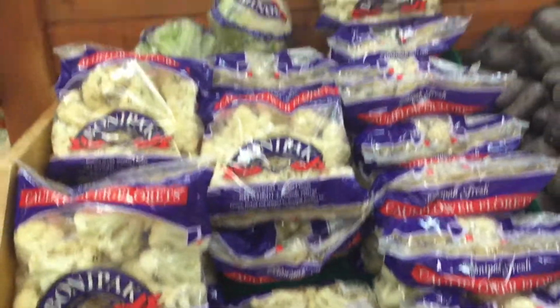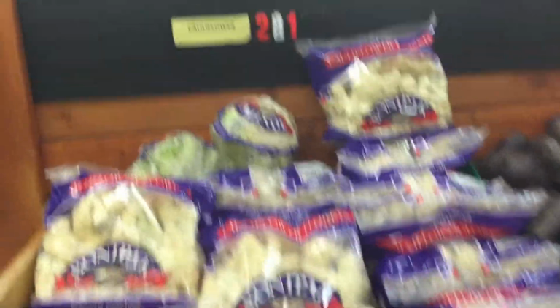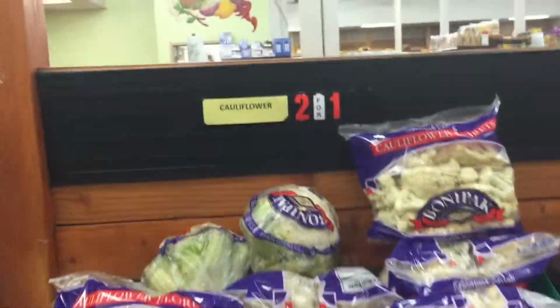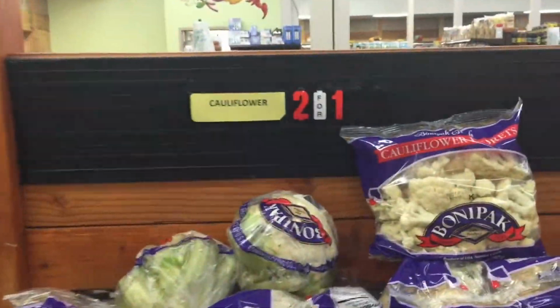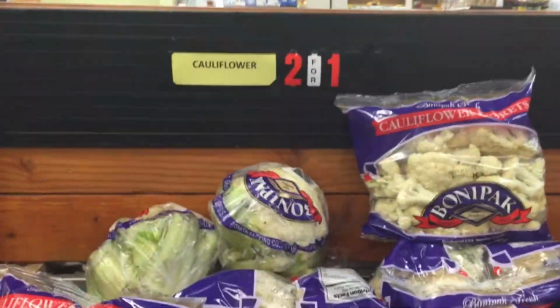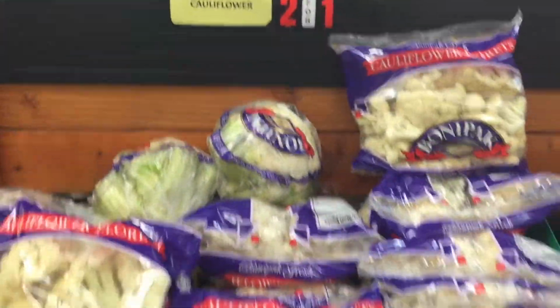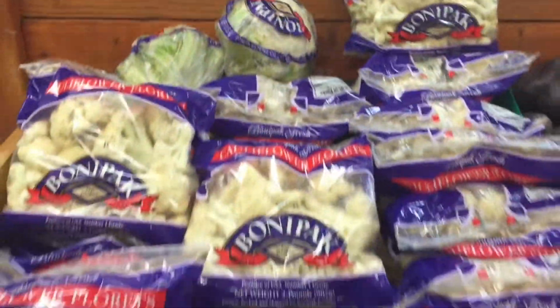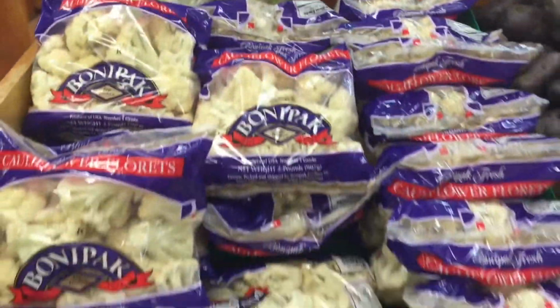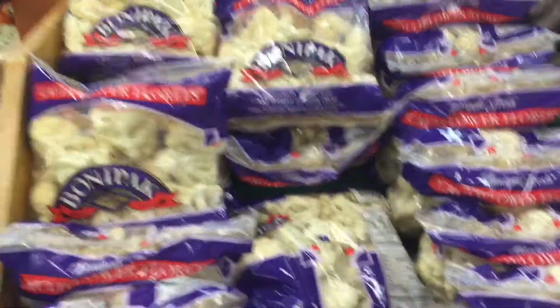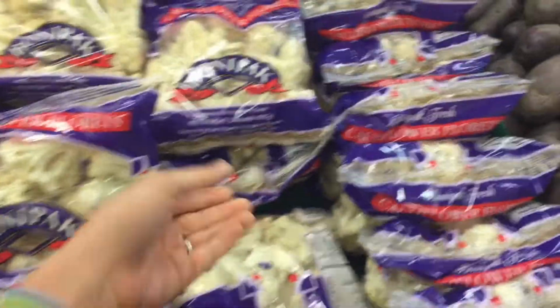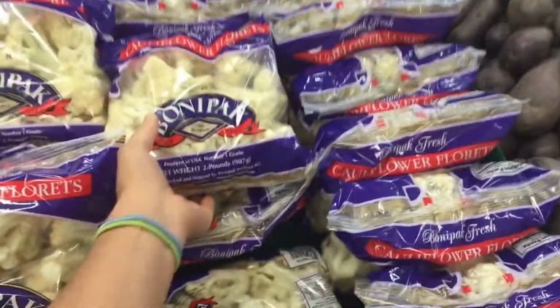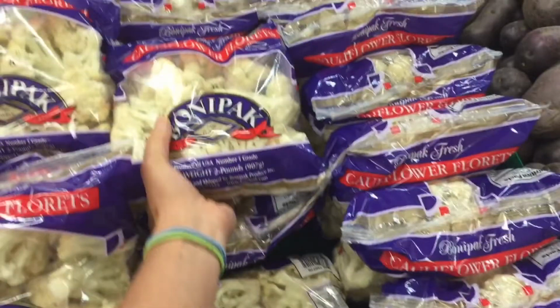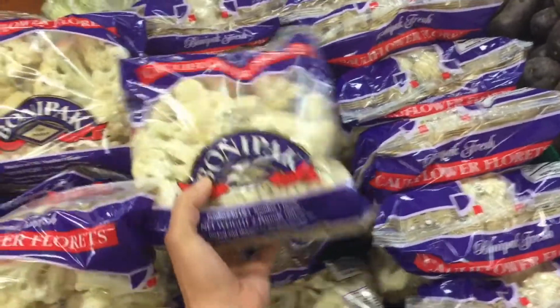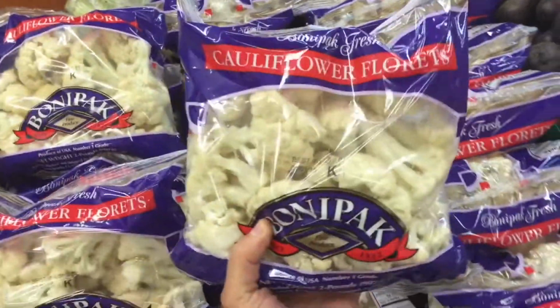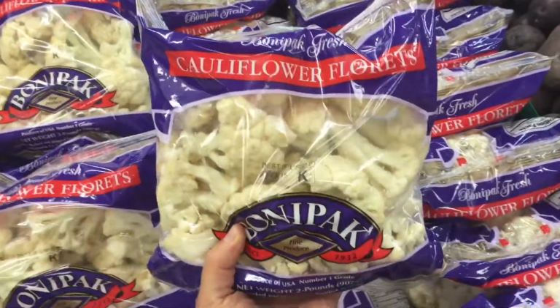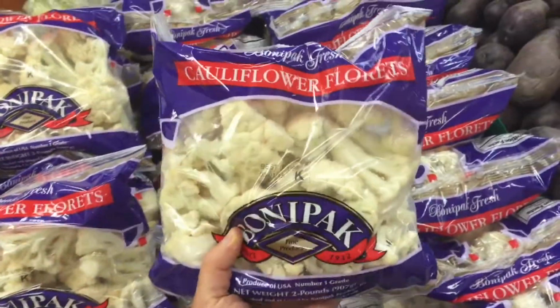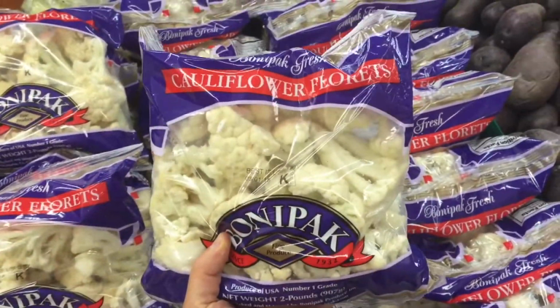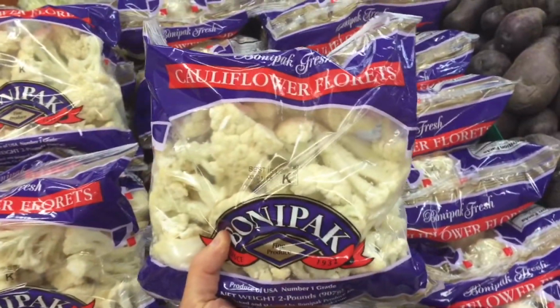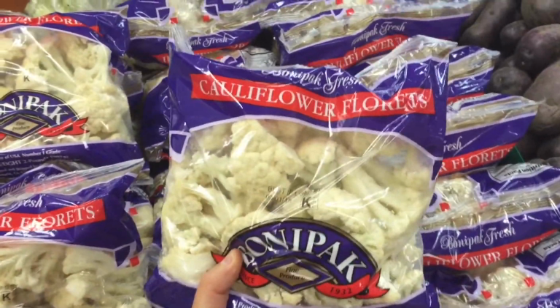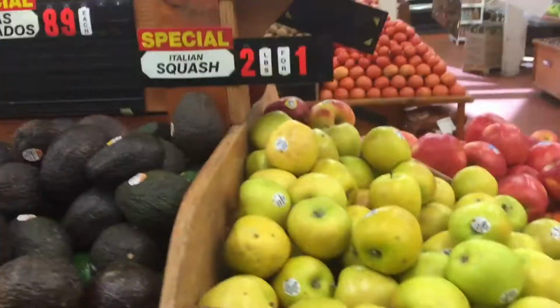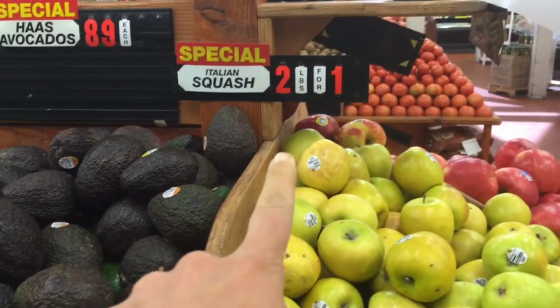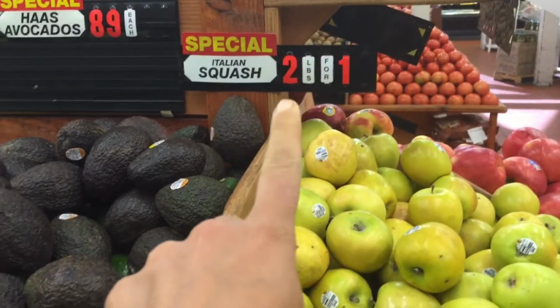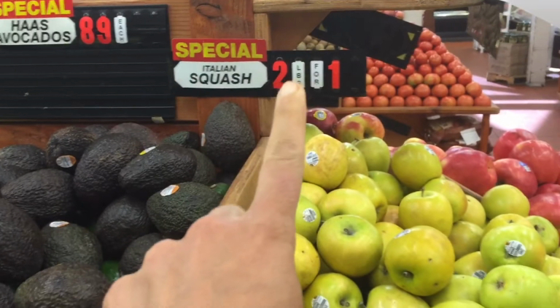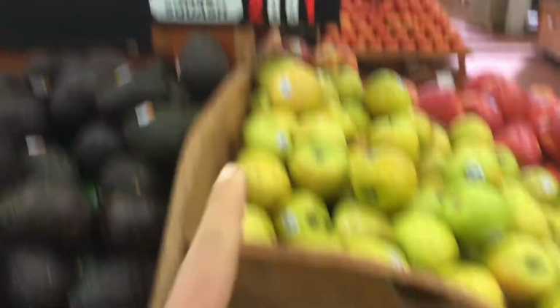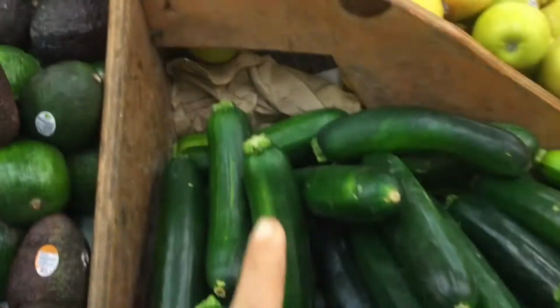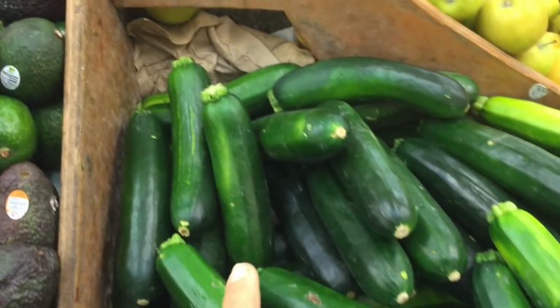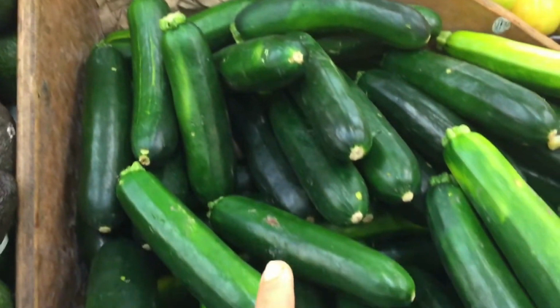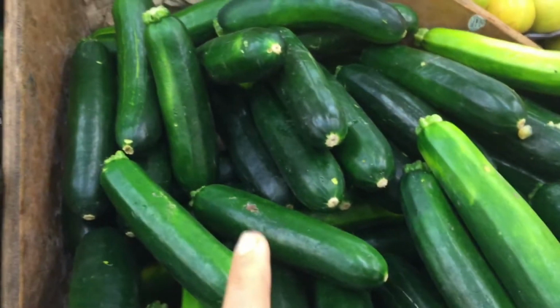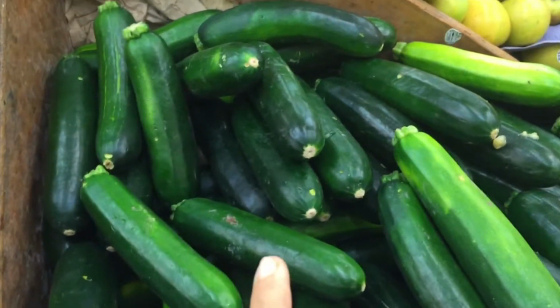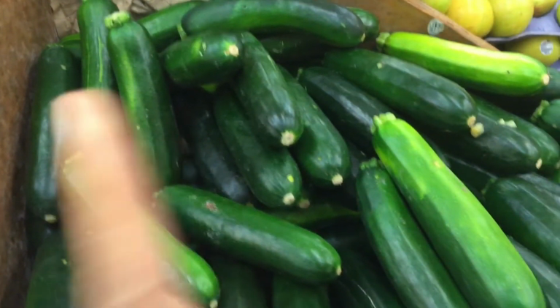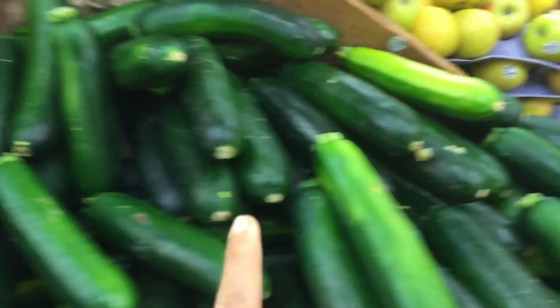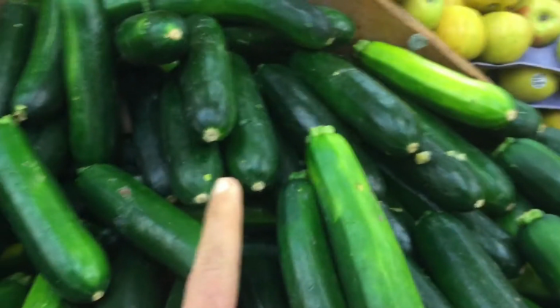This is what I'm talking about — two-for-one on these bags of cauliflower, and they are big bags. I'm definitely gonna get one of these. And squash is two pounds for a dollar, so 50 cents a pound — I'm definitely gonna get one of these too.